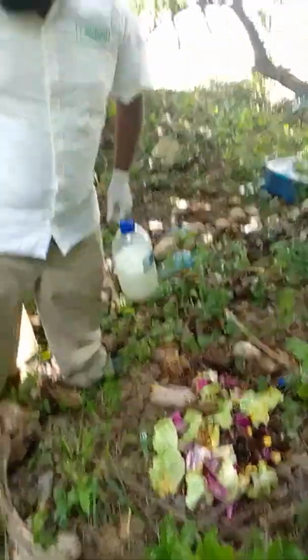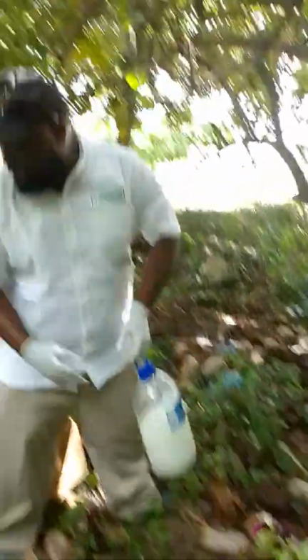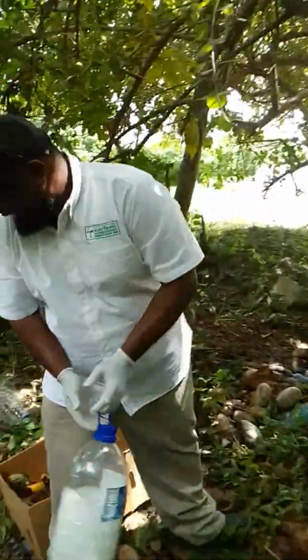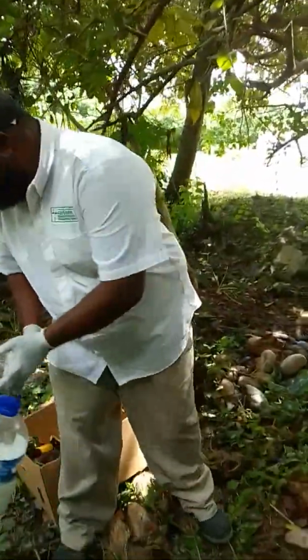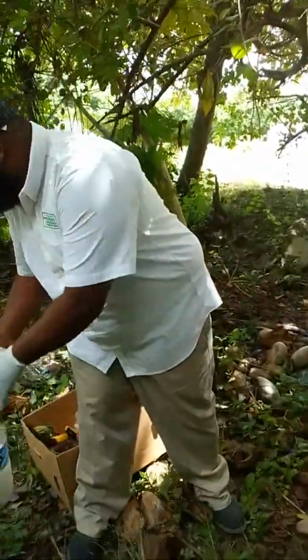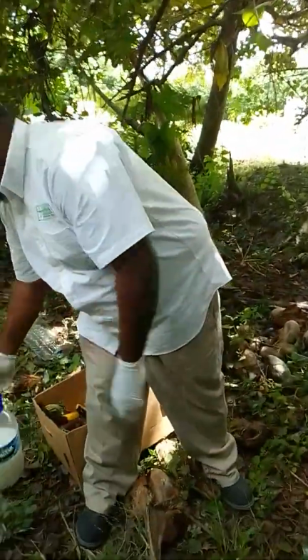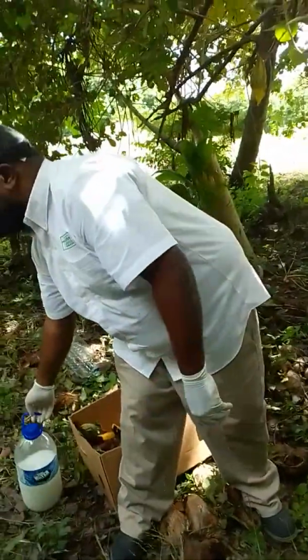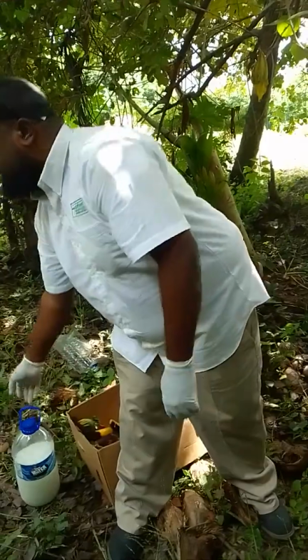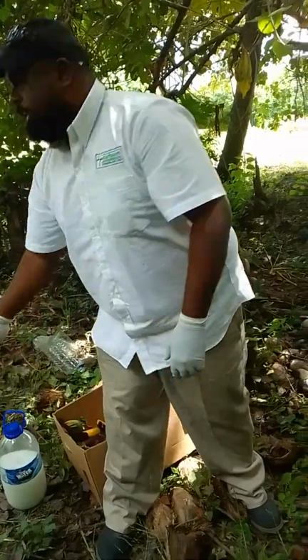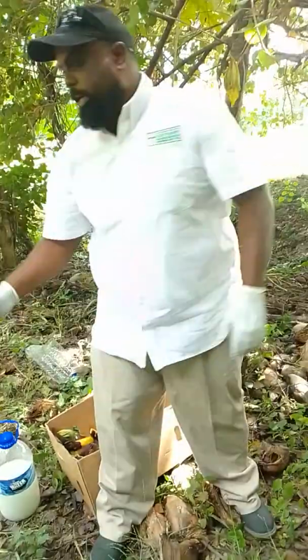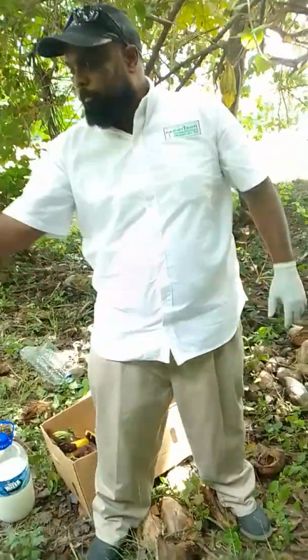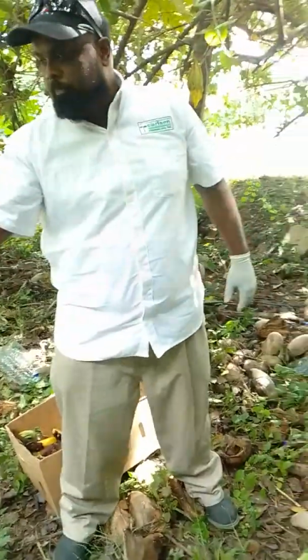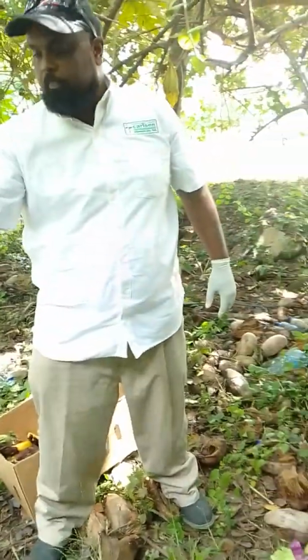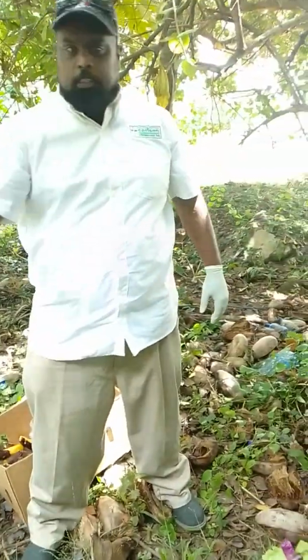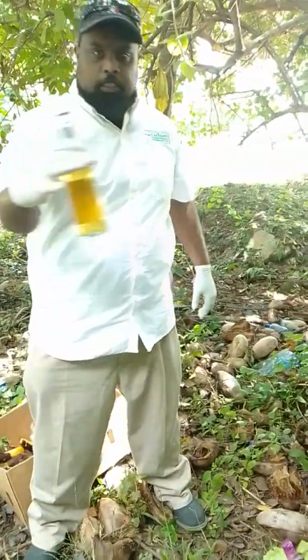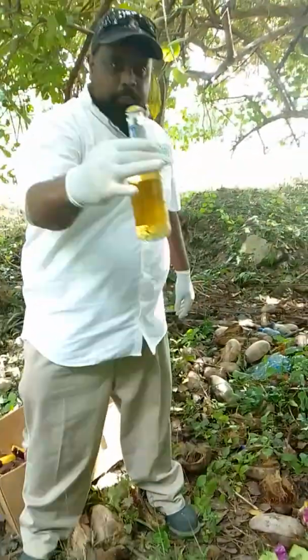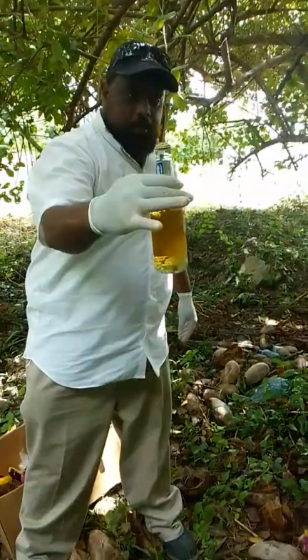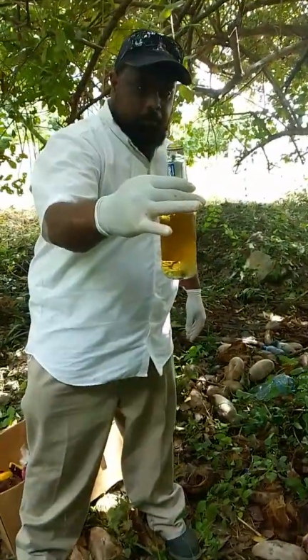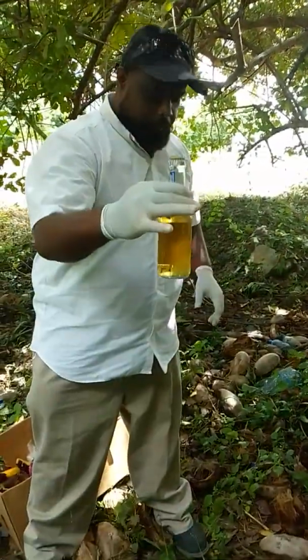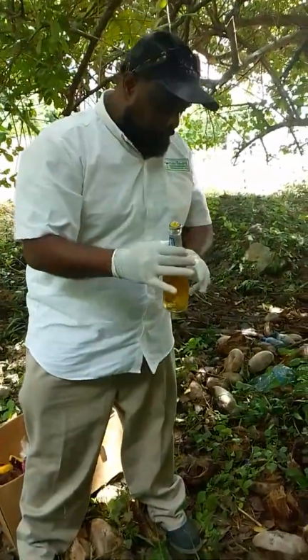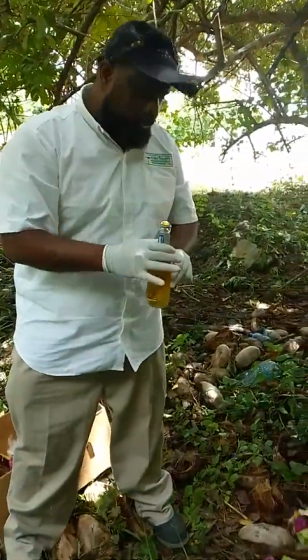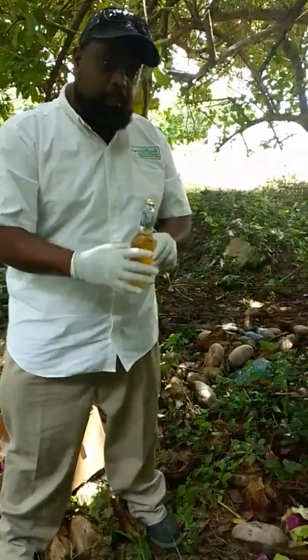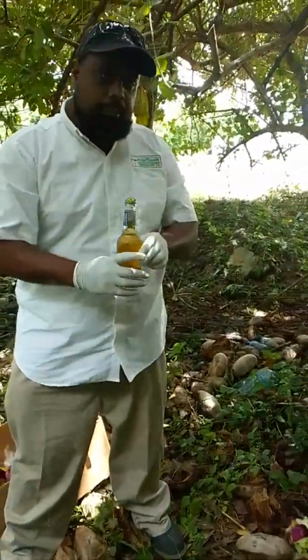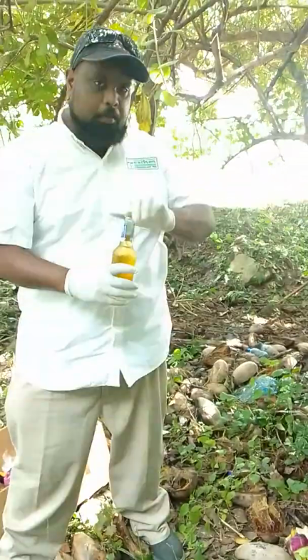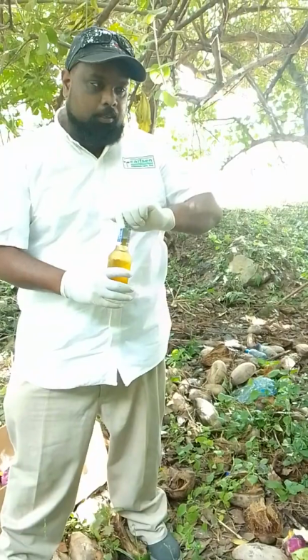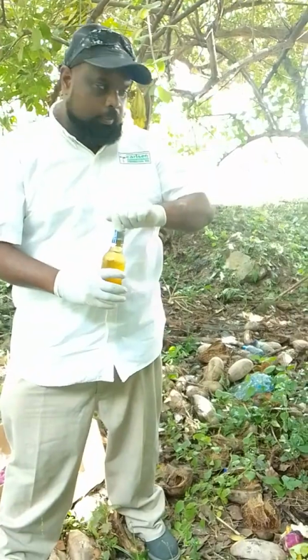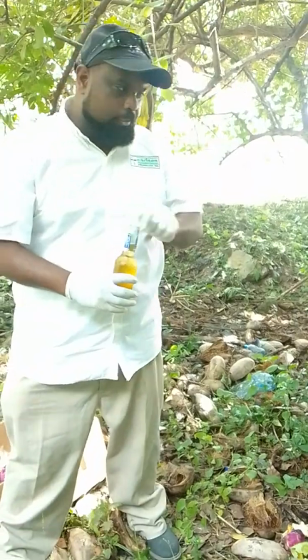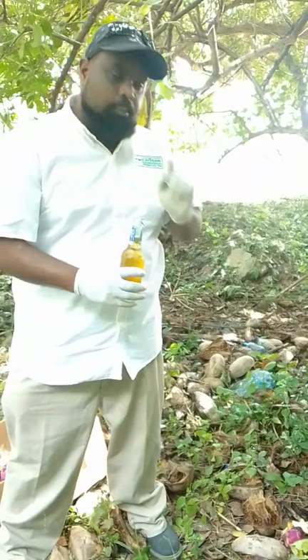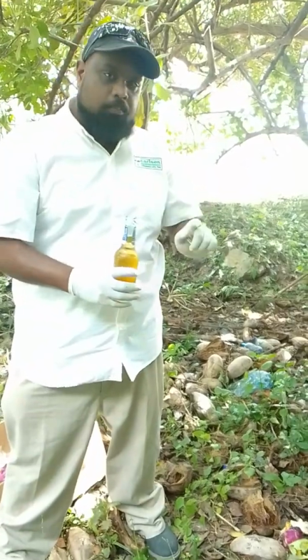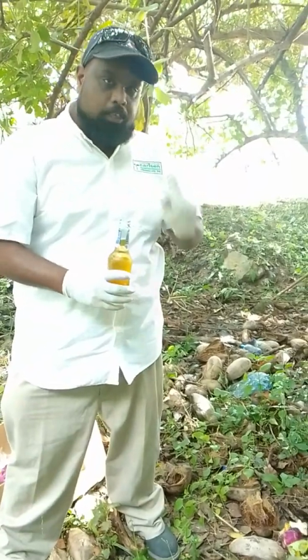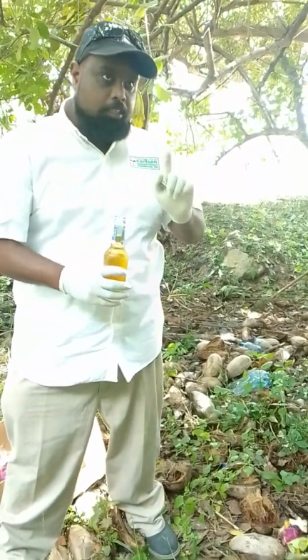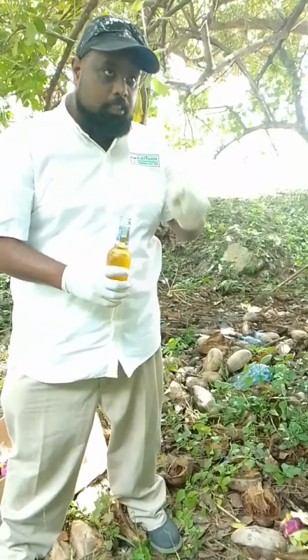And the last thing we do is the beer. This is the beer here. We will not use an entire beer, but just enough to attract the snails.